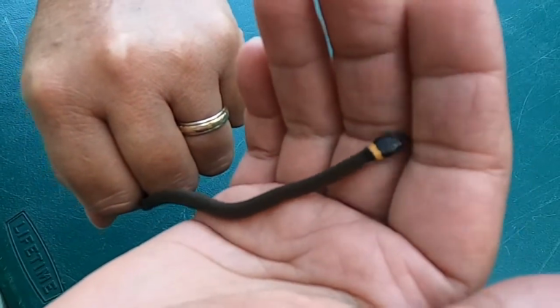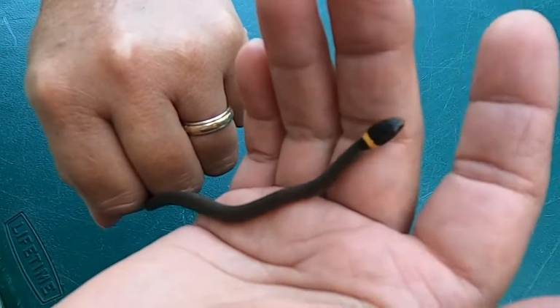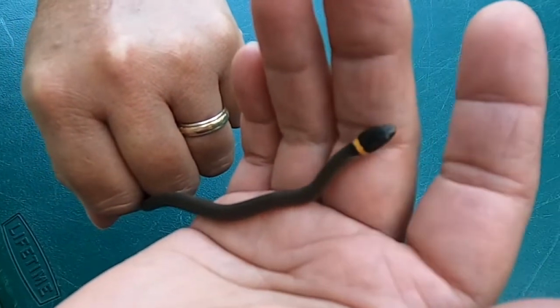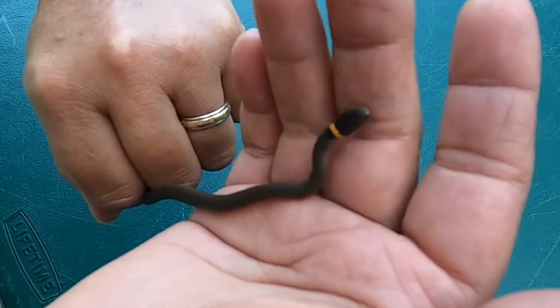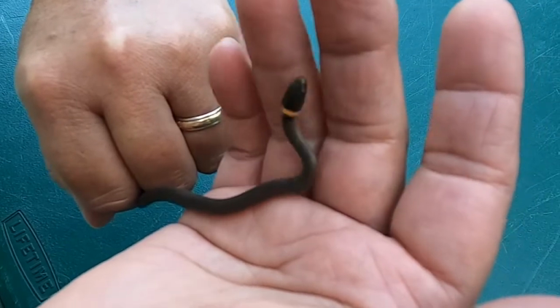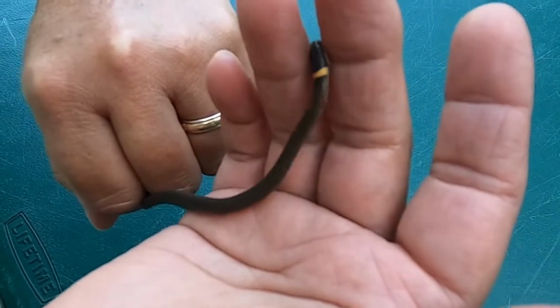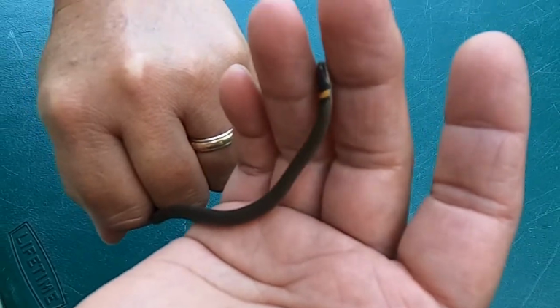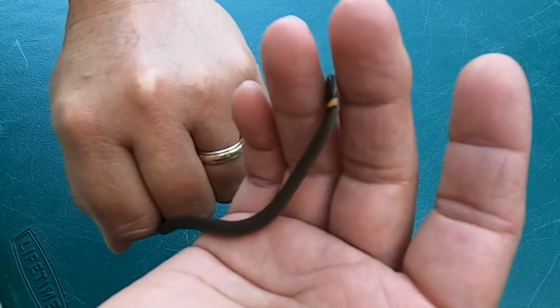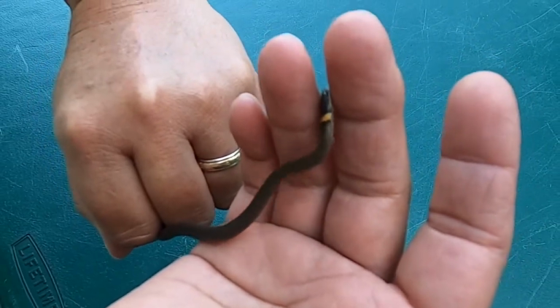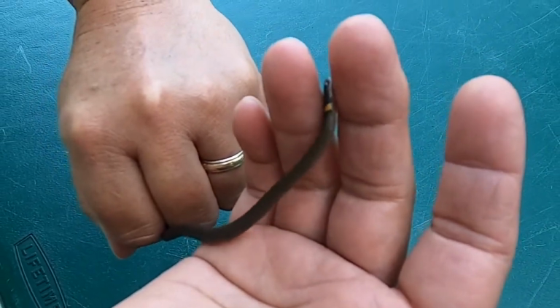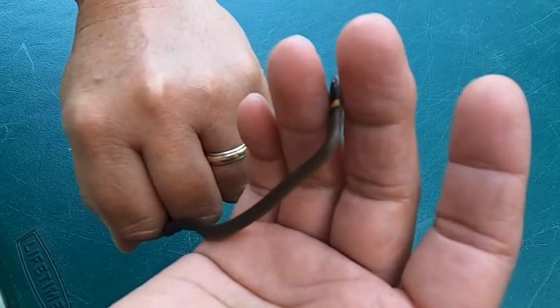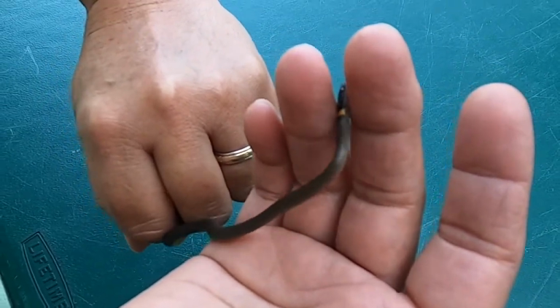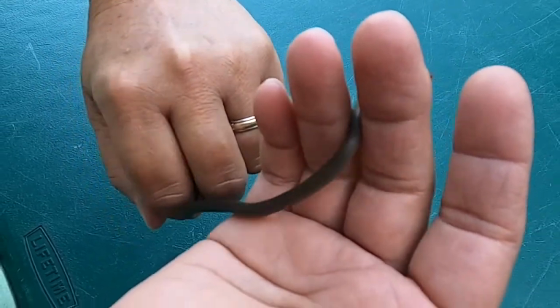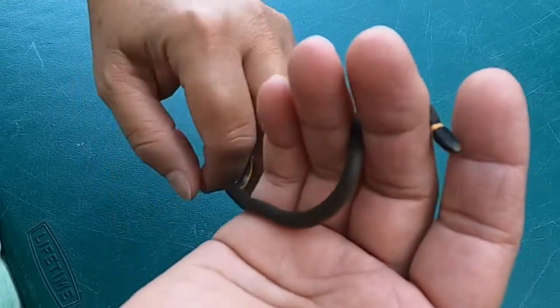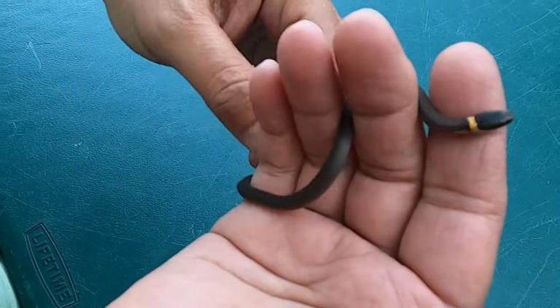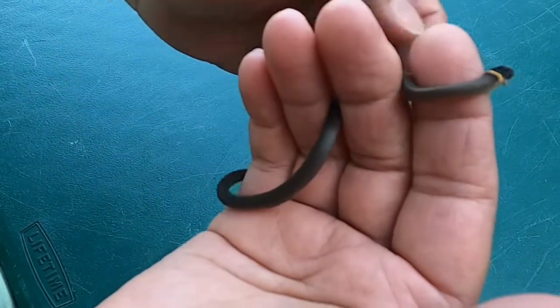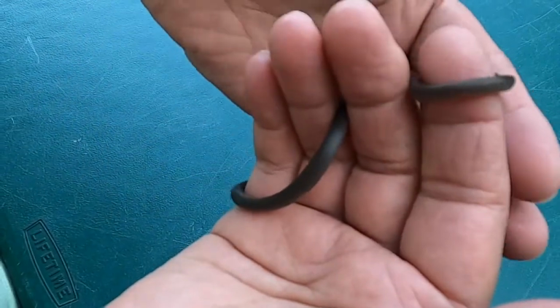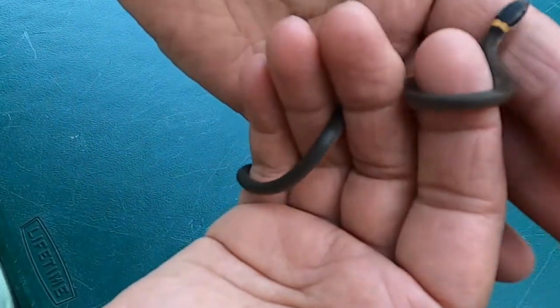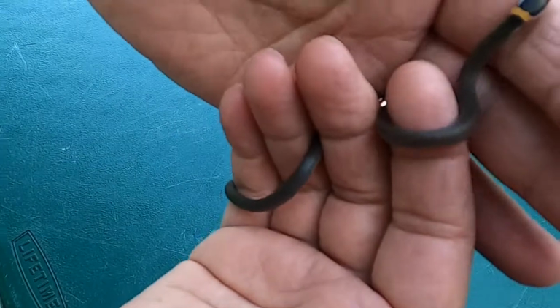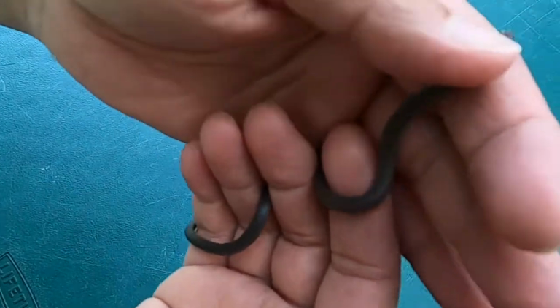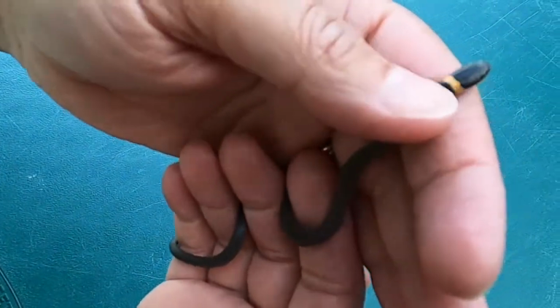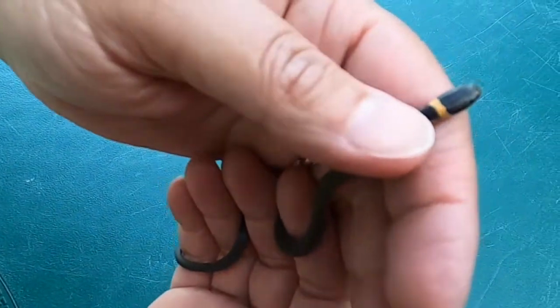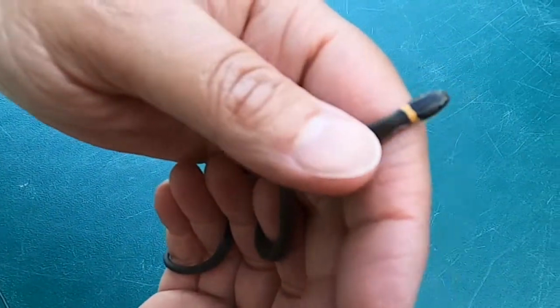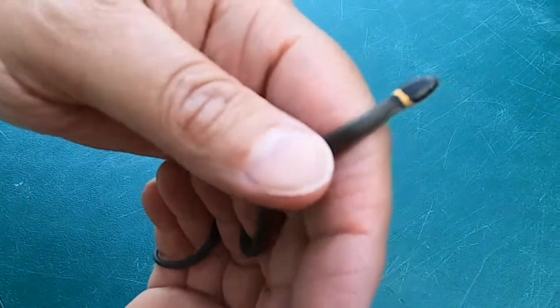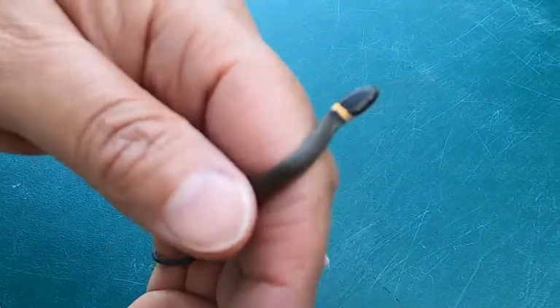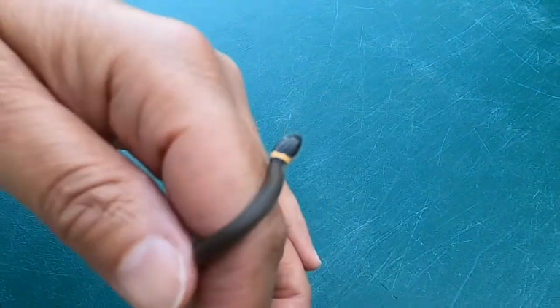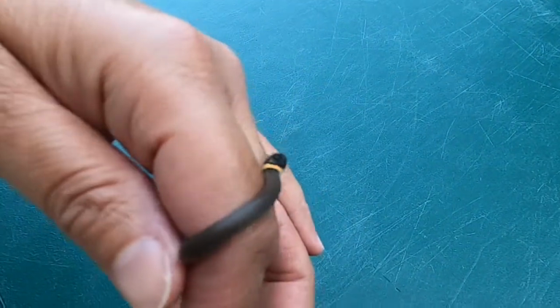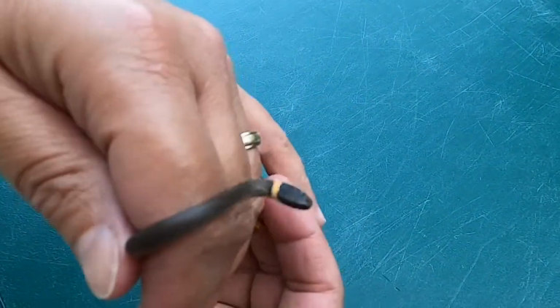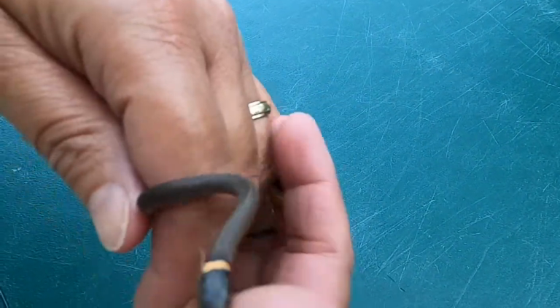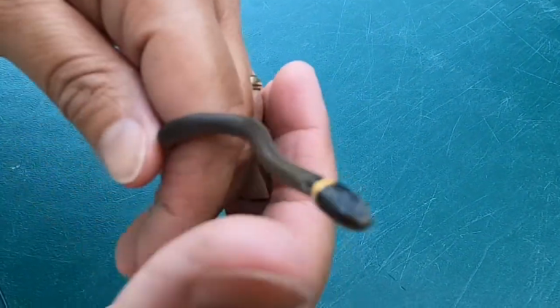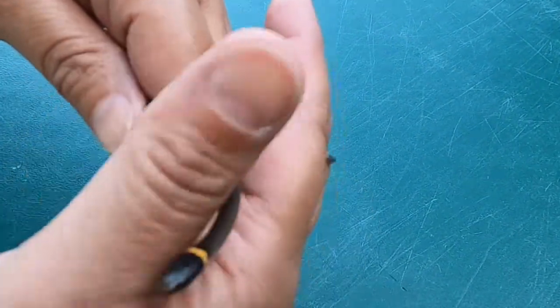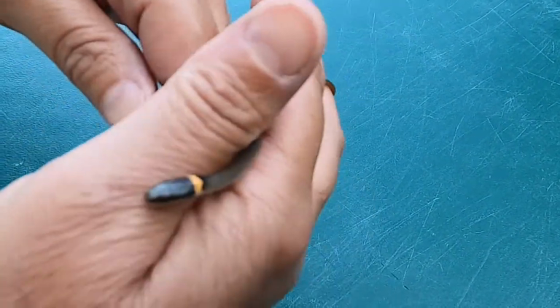We're going to let our little ring-necked snake friend go, and hopefully it will stay nice and healthy and maybe someday have babies of its own.